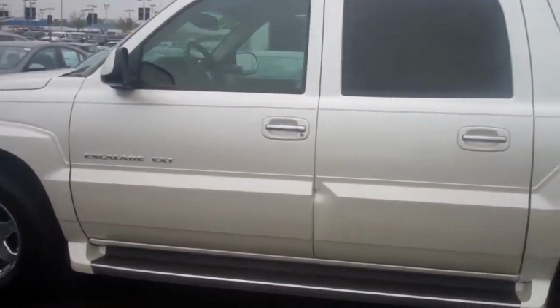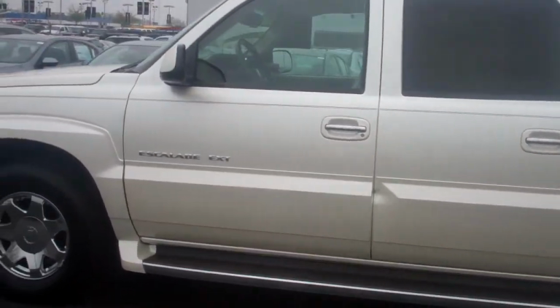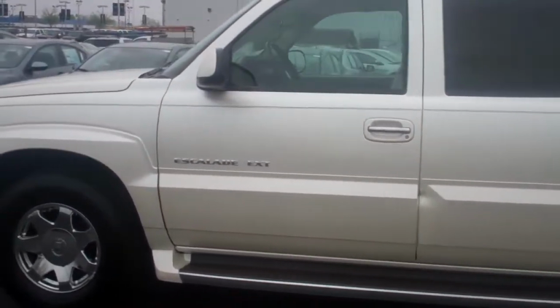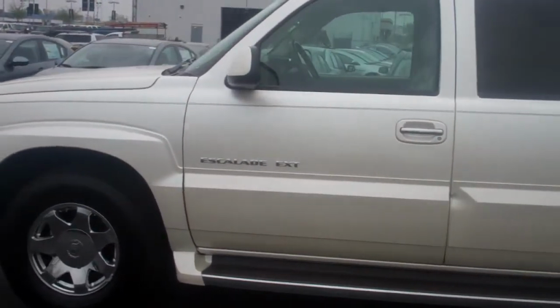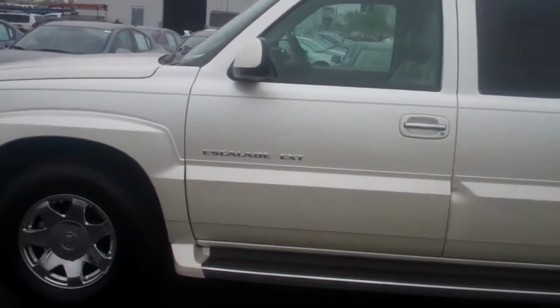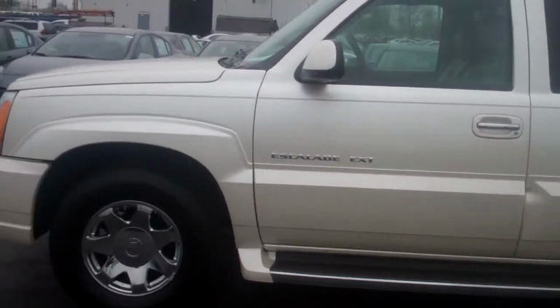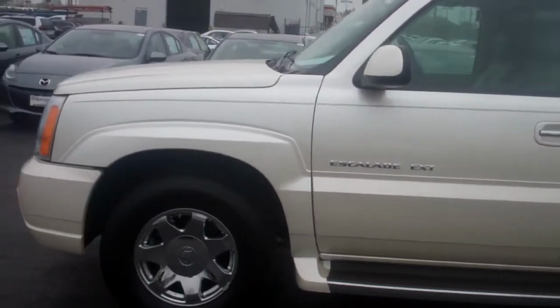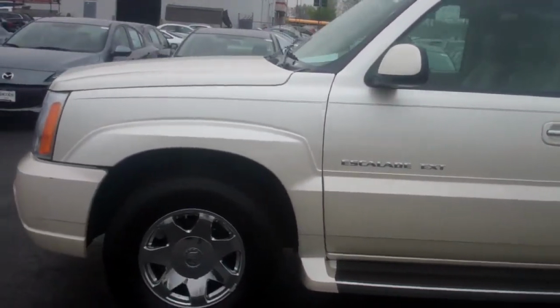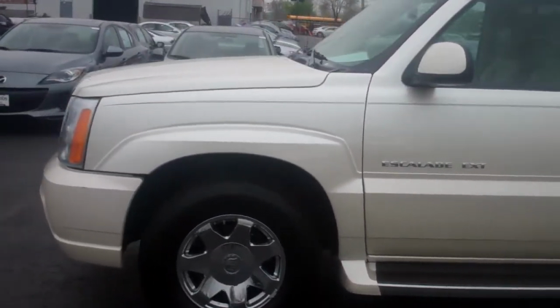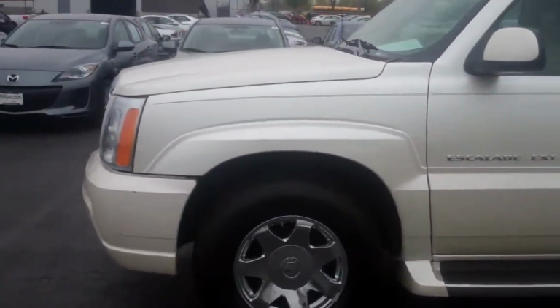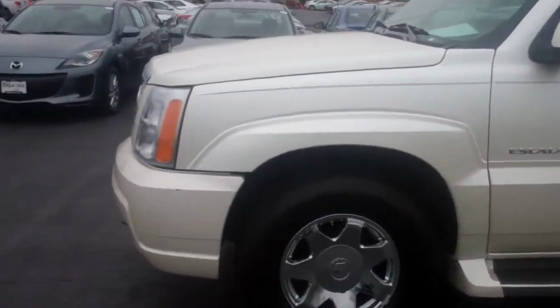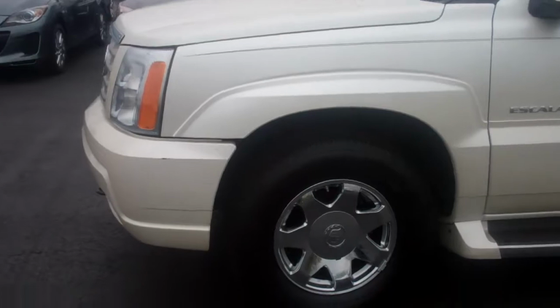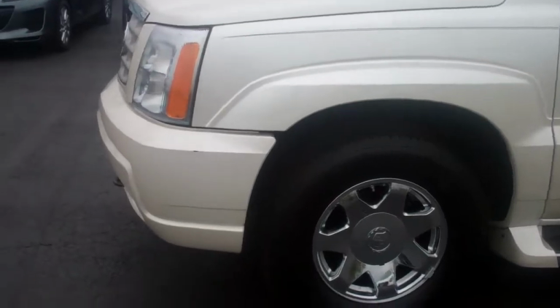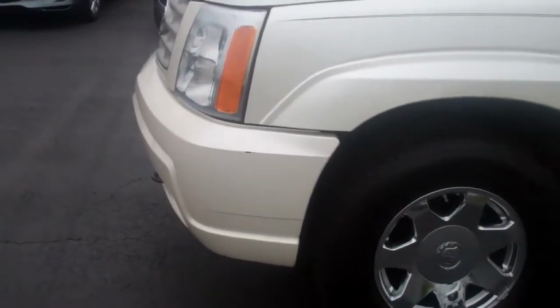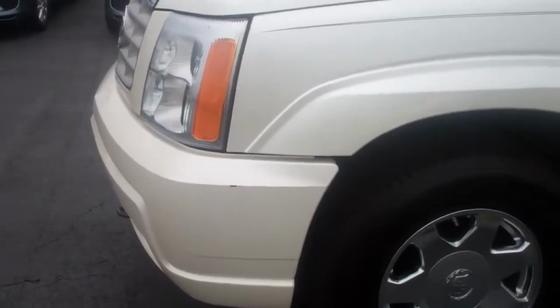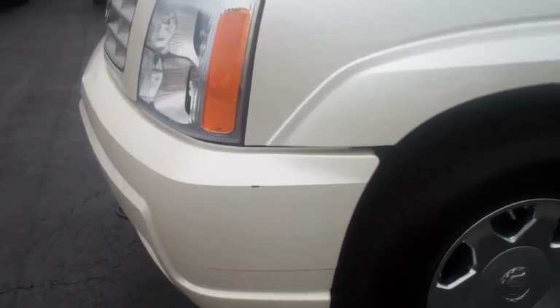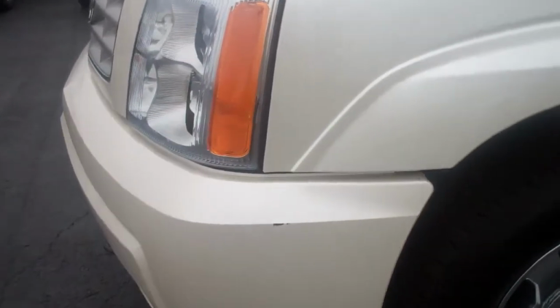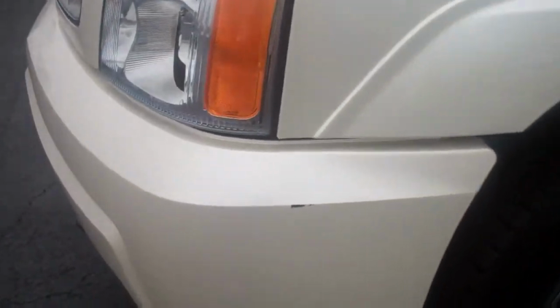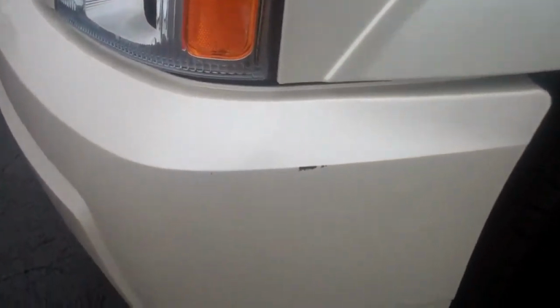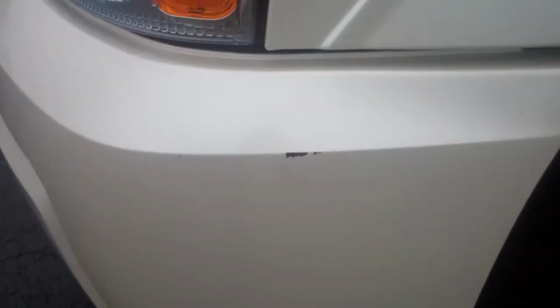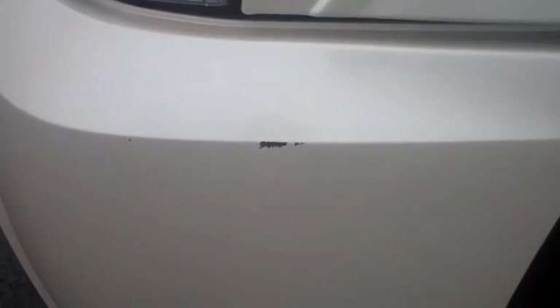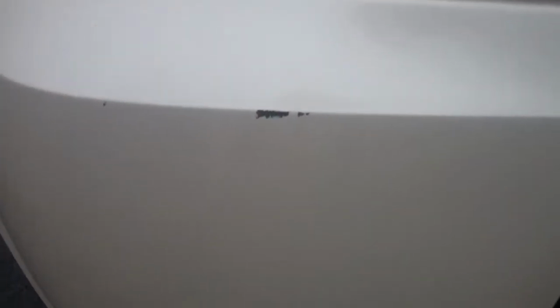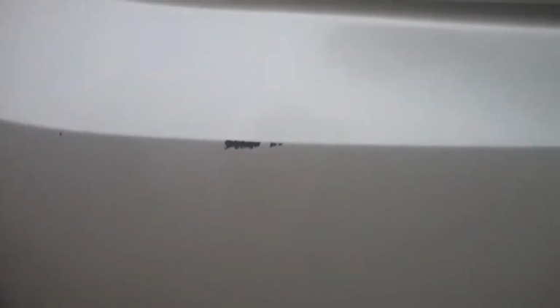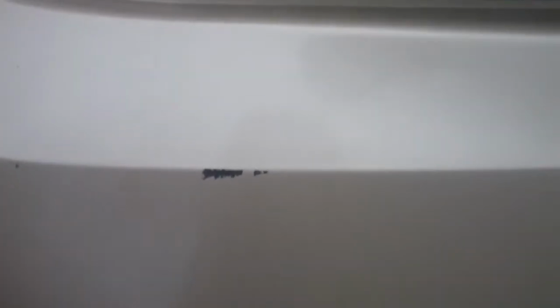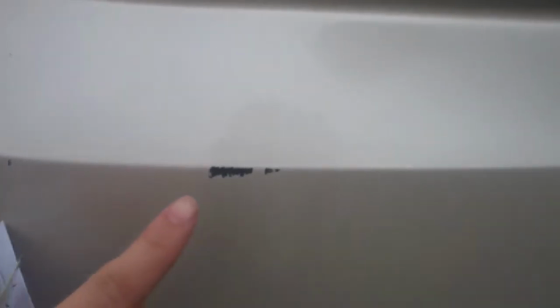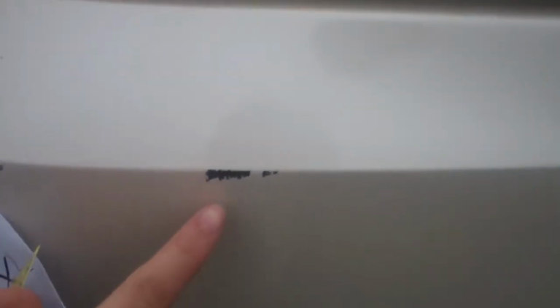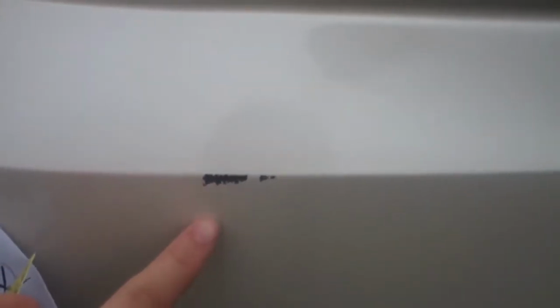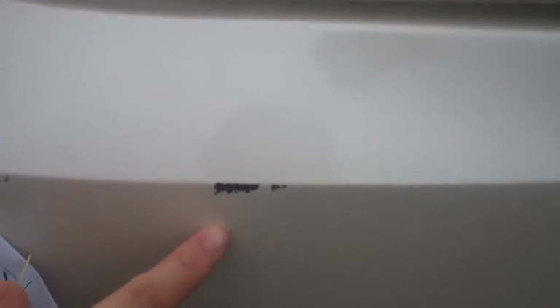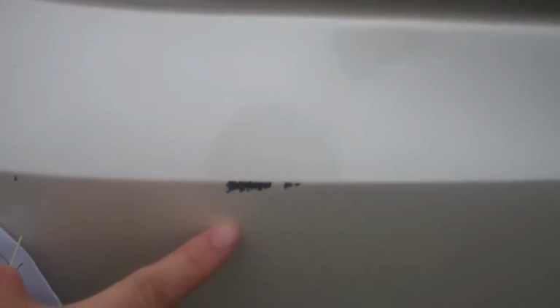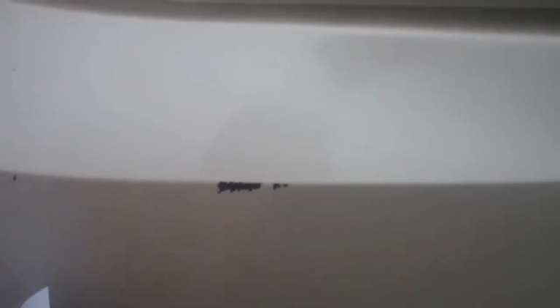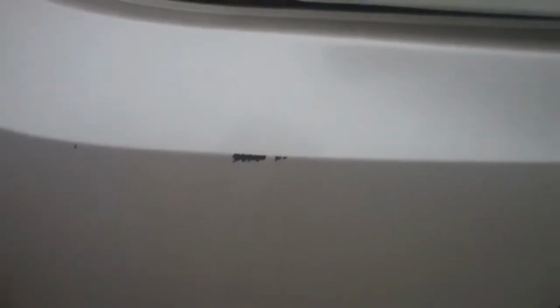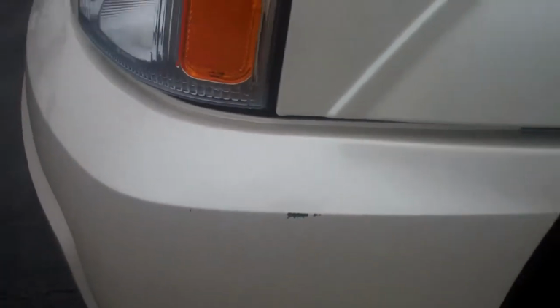I know Stephen also told you about the little ding that was on the front bumper, so I'll give you a little close-up of that. Very small — definitely fixable.